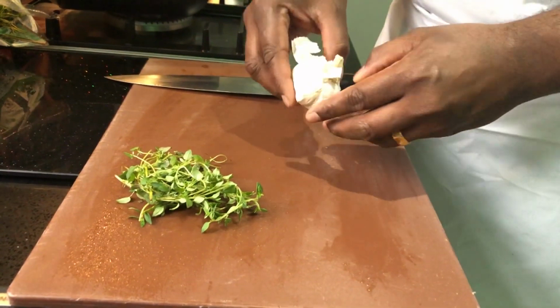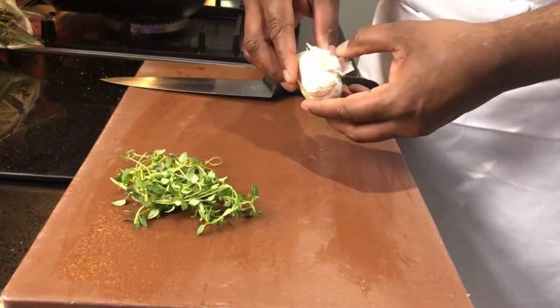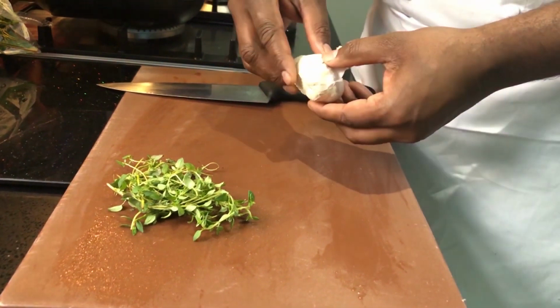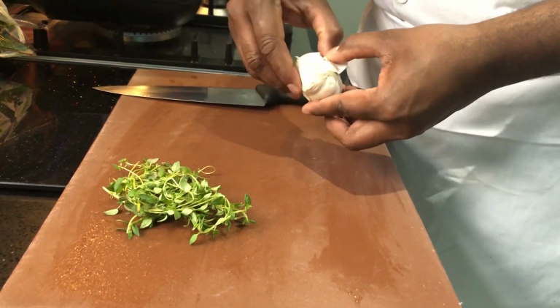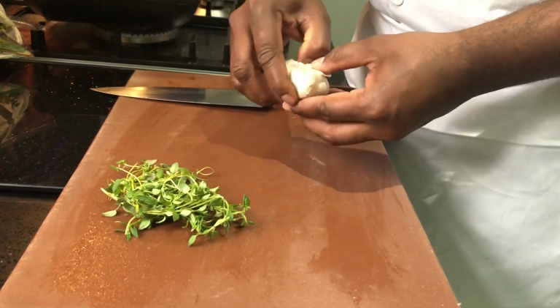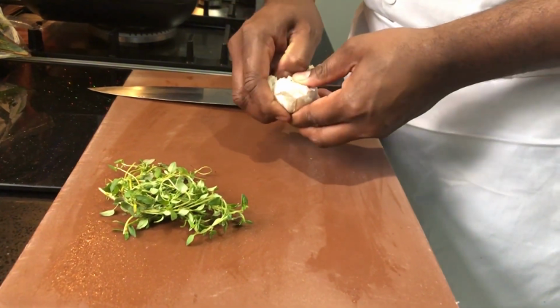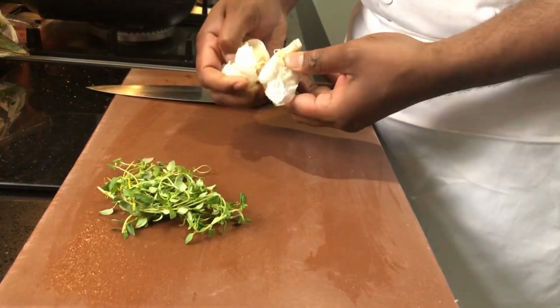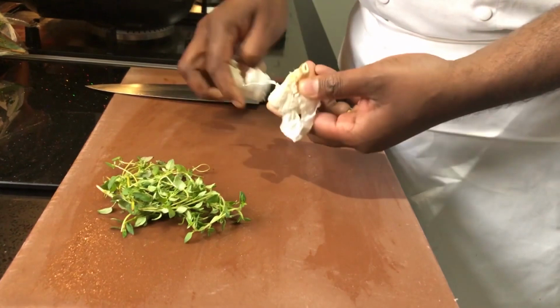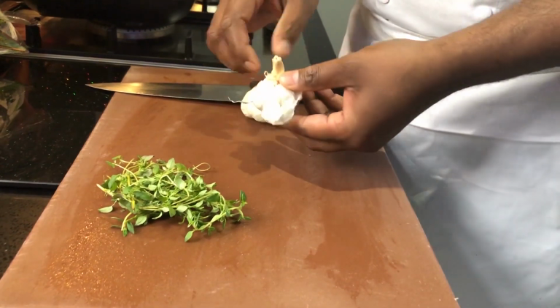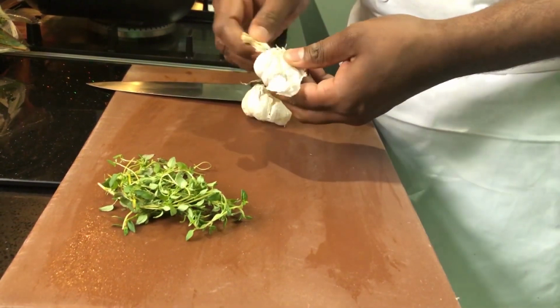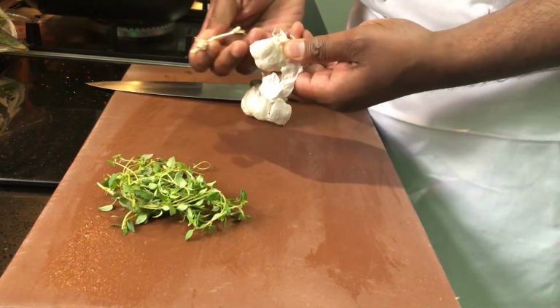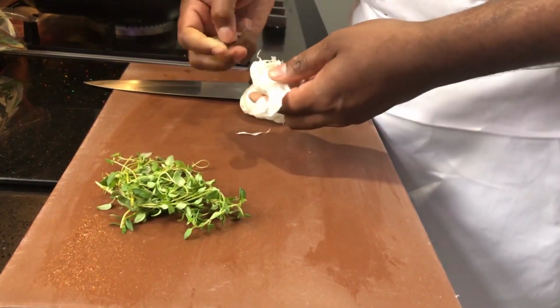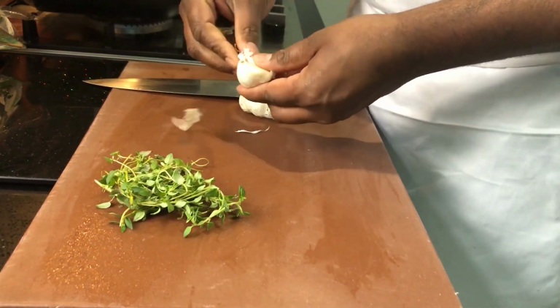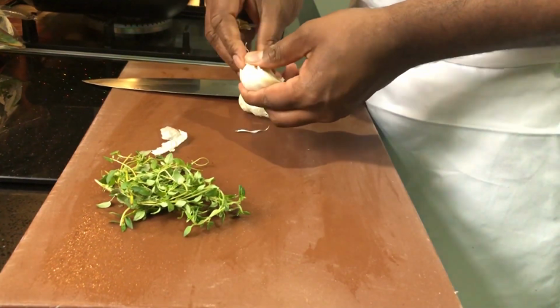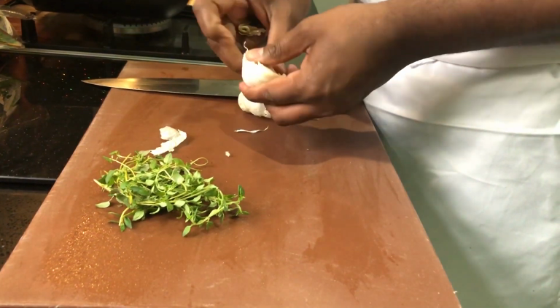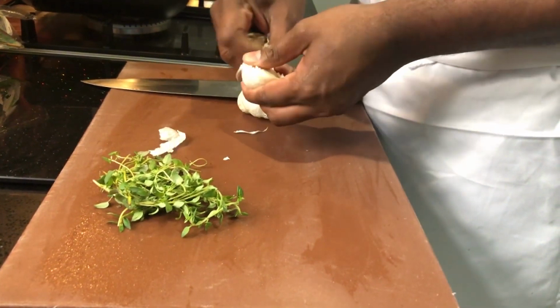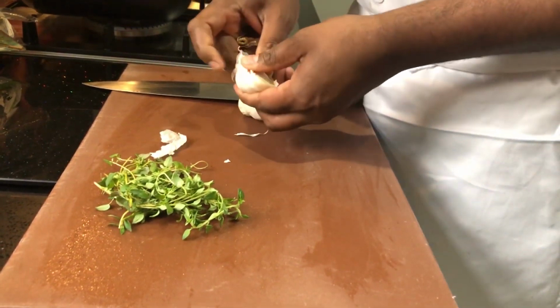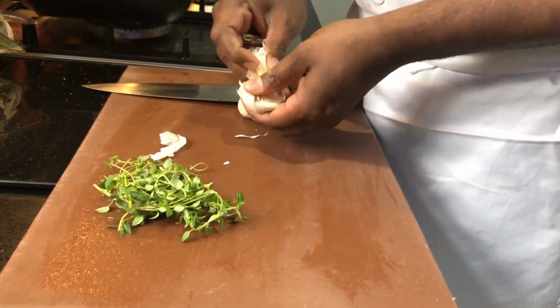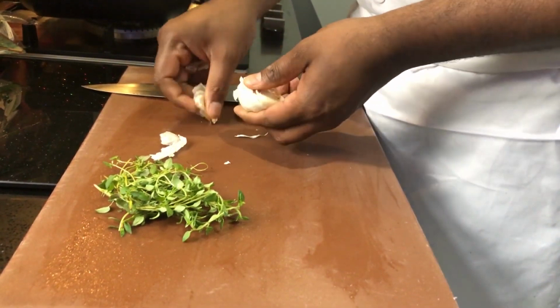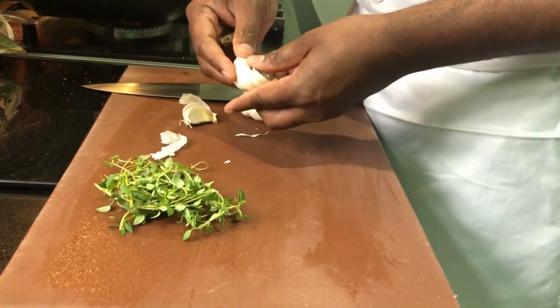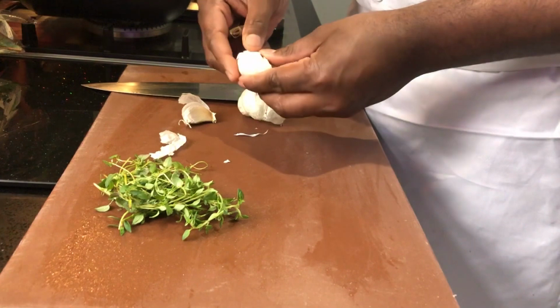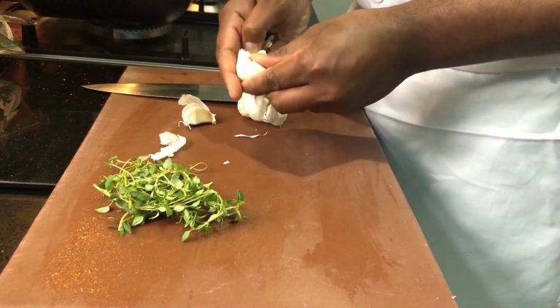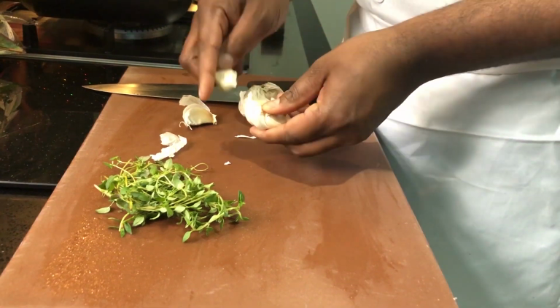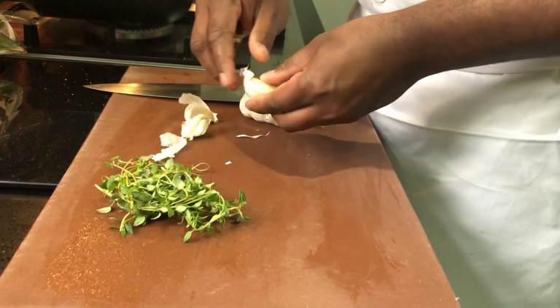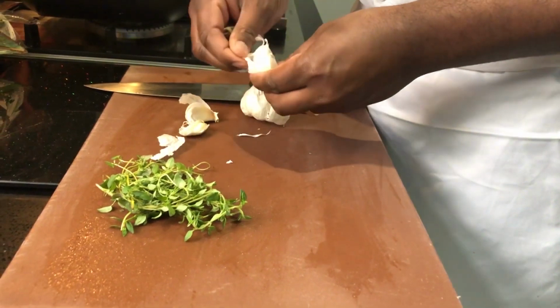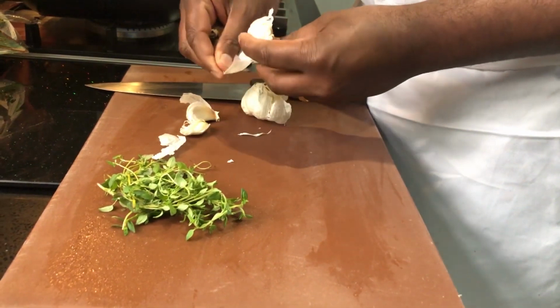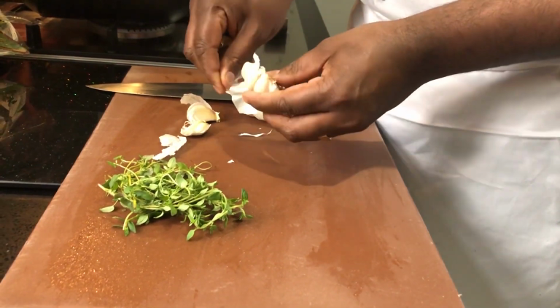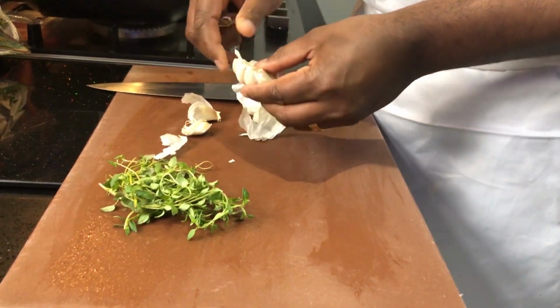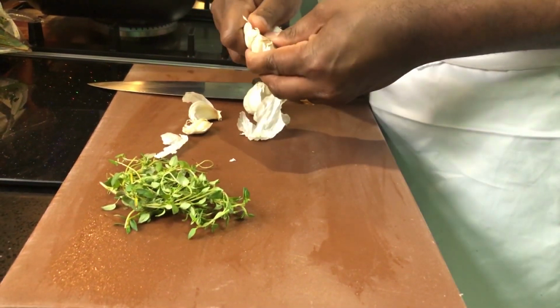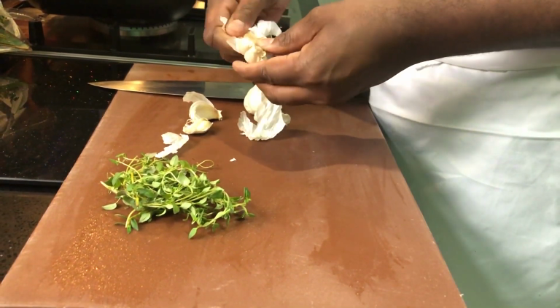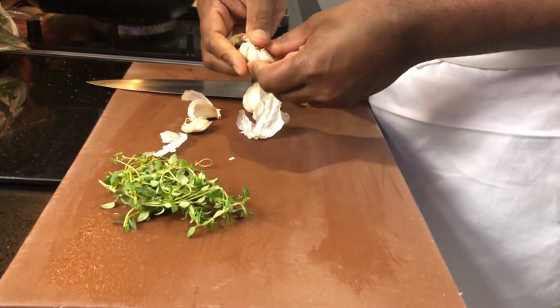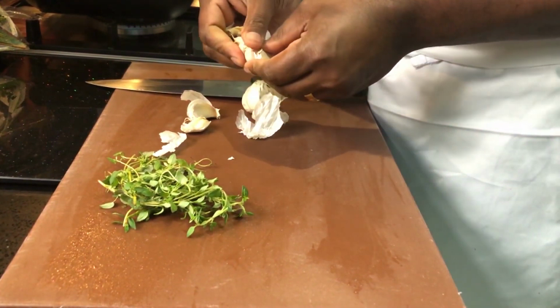I want to cook a steak and add 1-2-3-4 cloves of garlic. Add fresh thyme. Cook the mushrooms with salt while grilling.